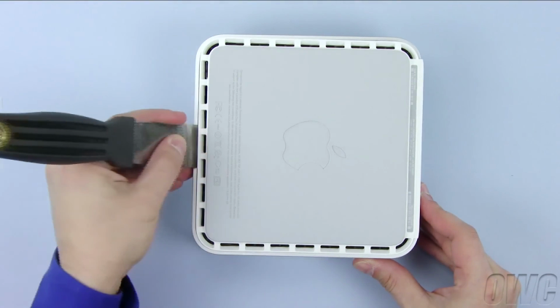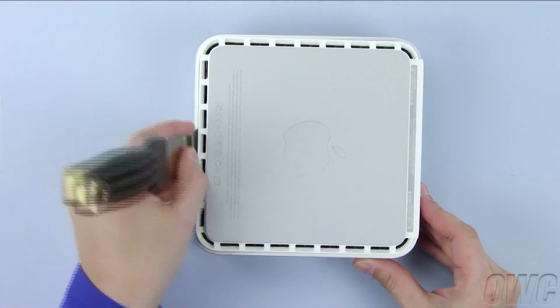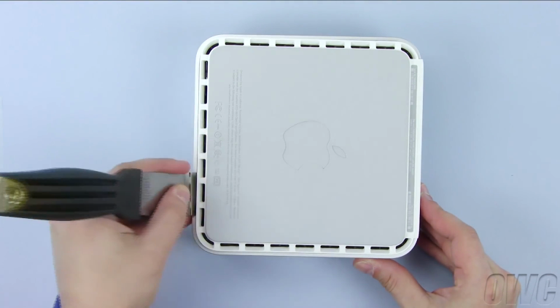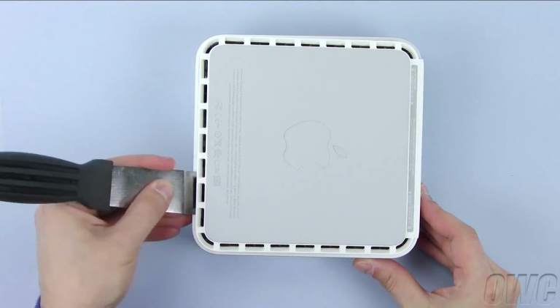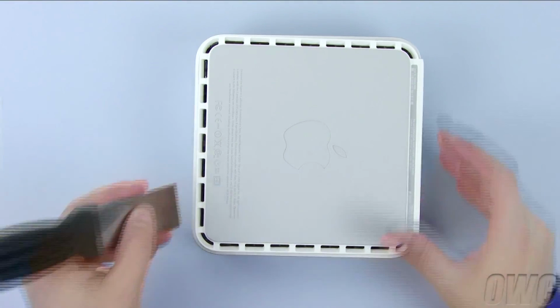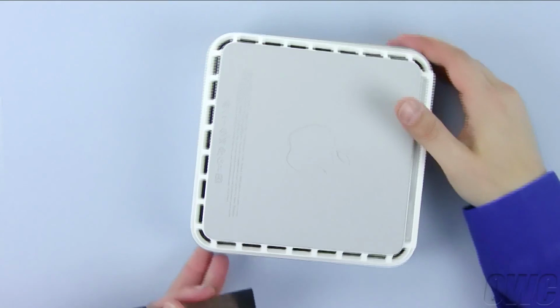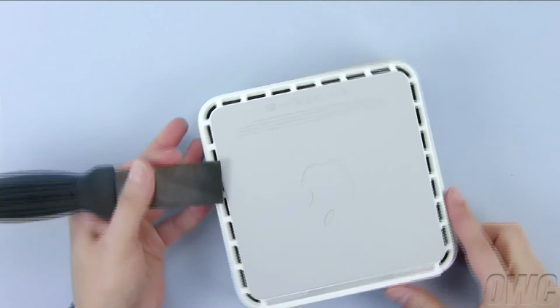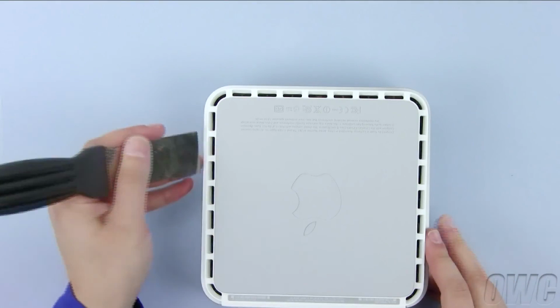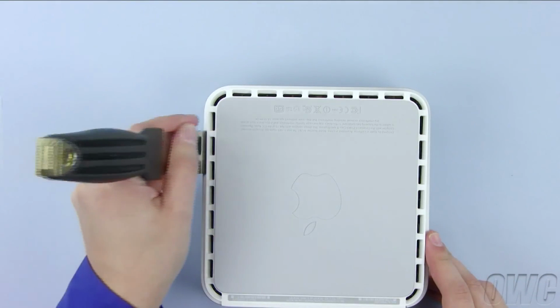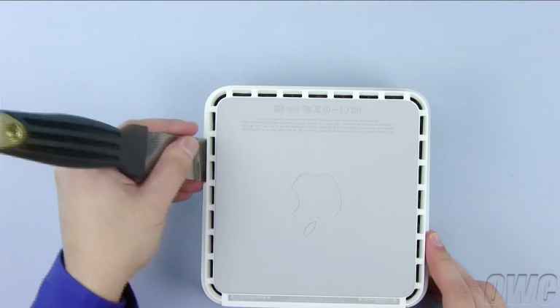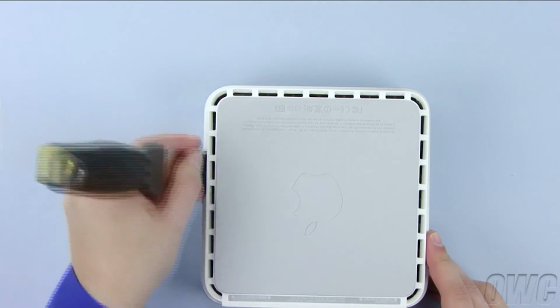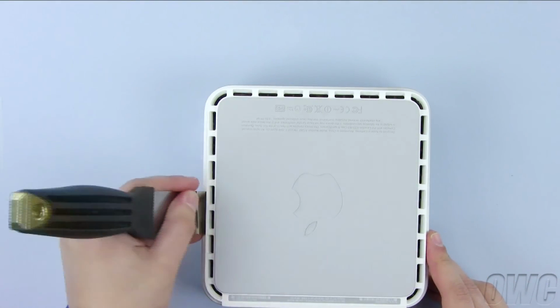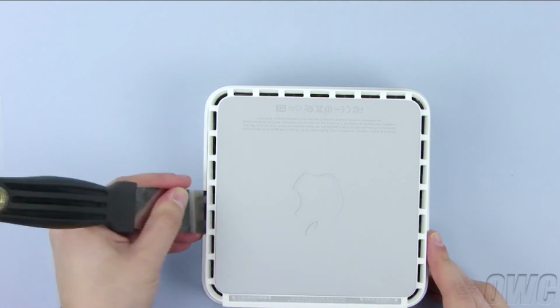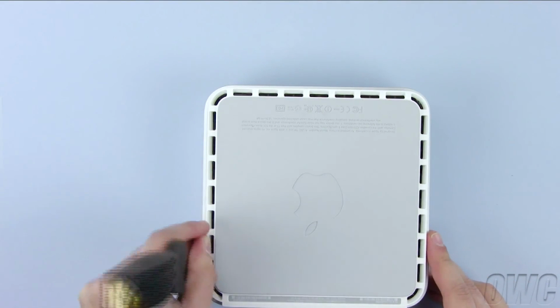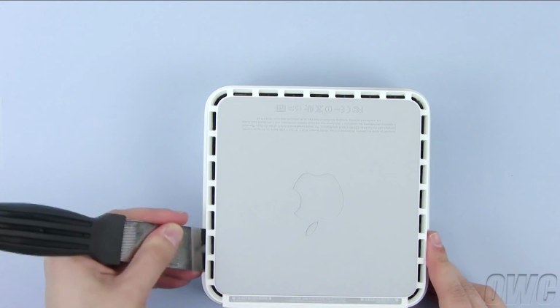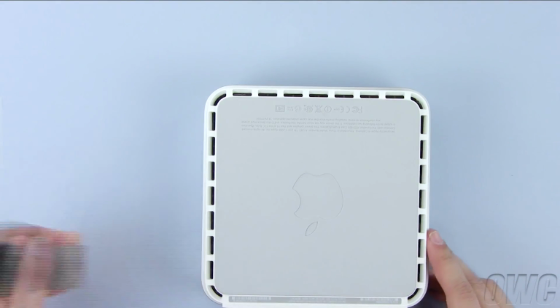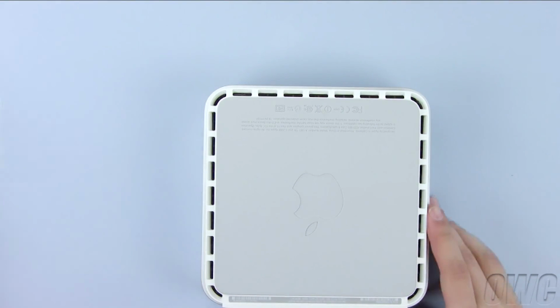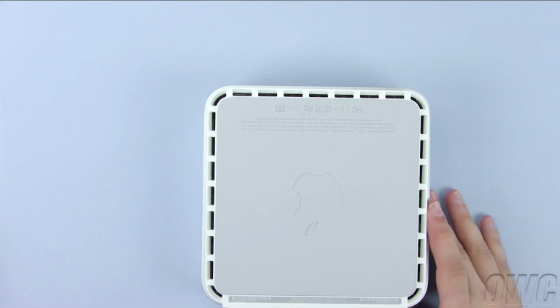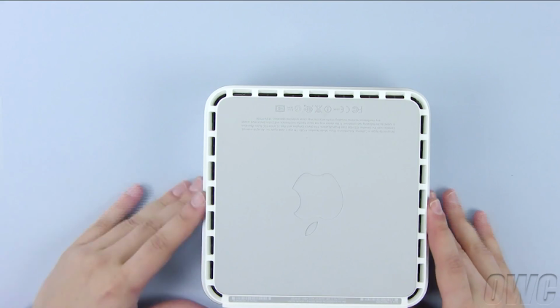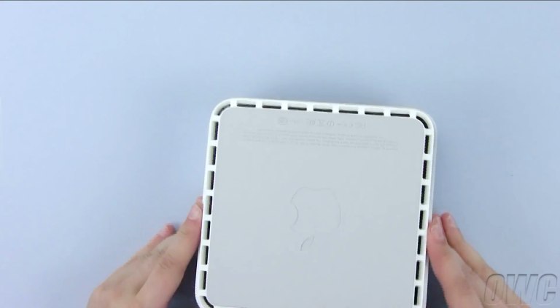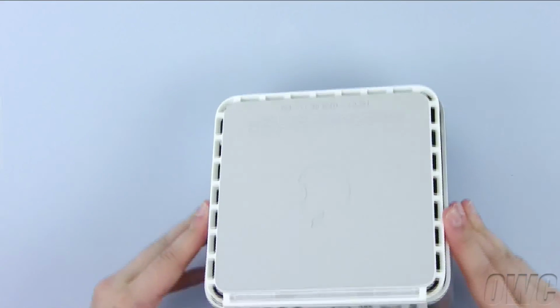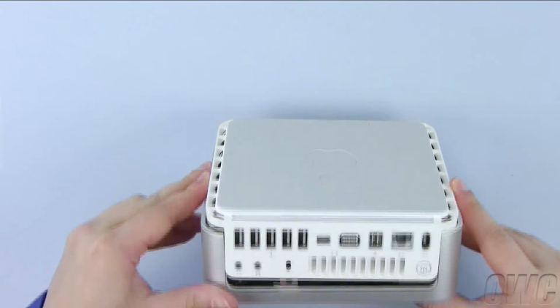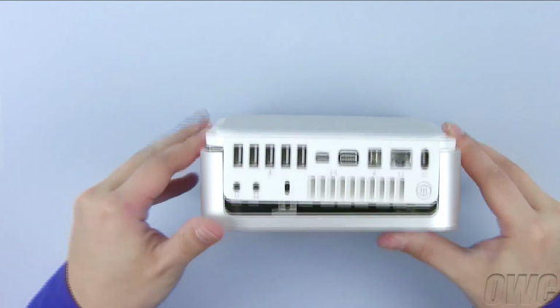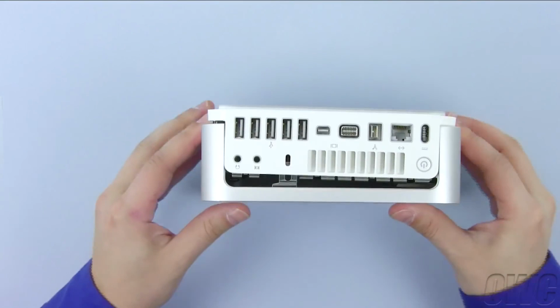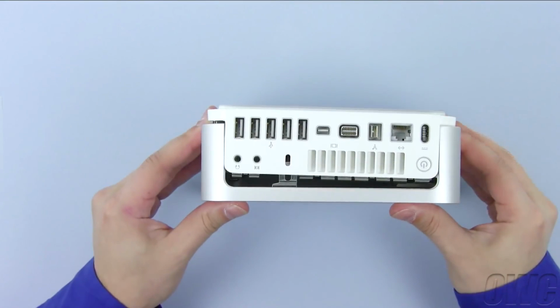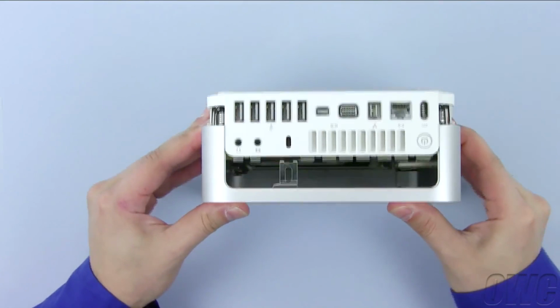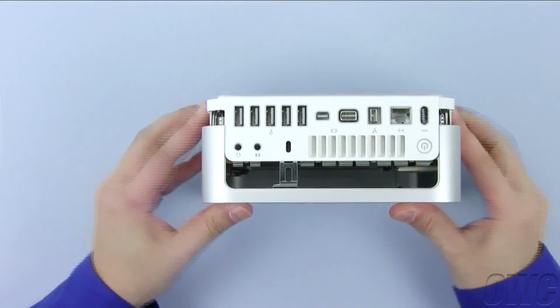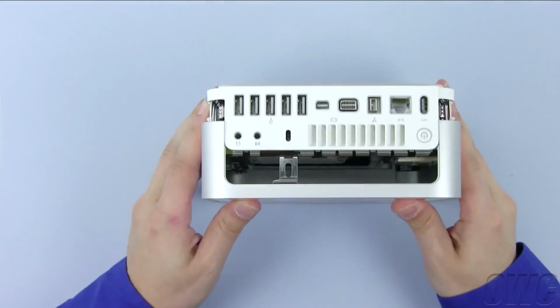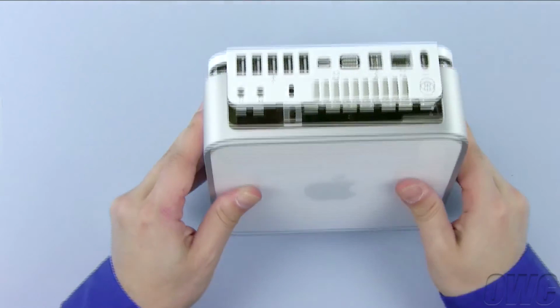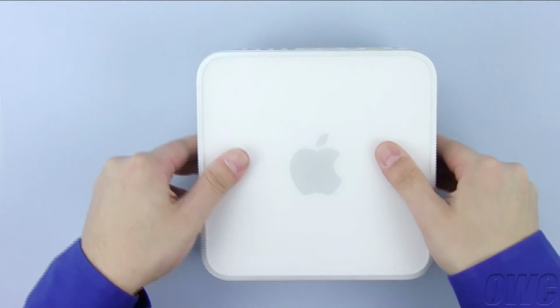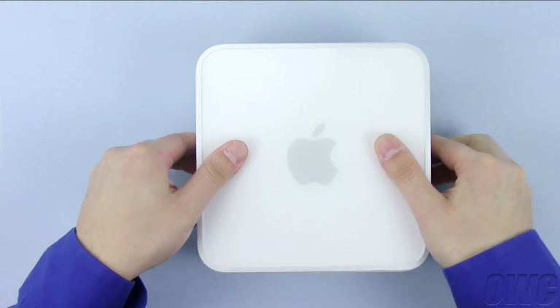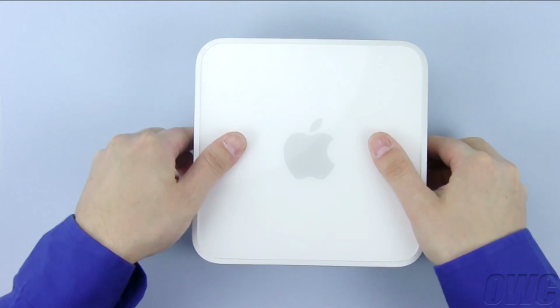Carefully work your way around the Mini's edges. Once you get to the rear of the Mini, the case should be separated enough that you can lift the cover up and off with minimum effort.